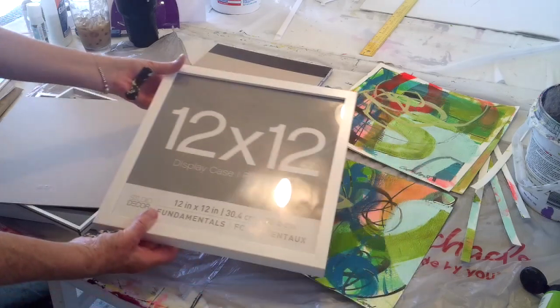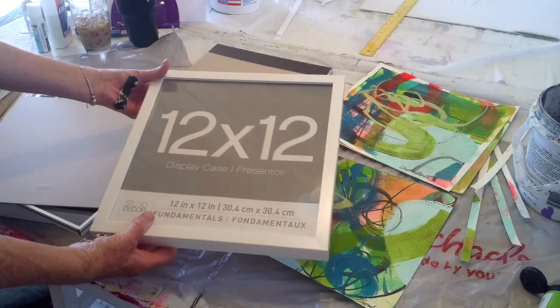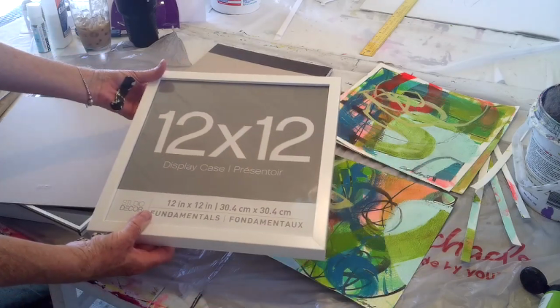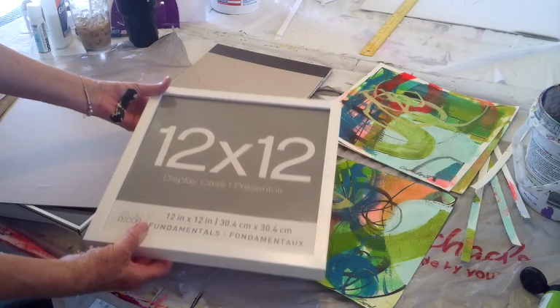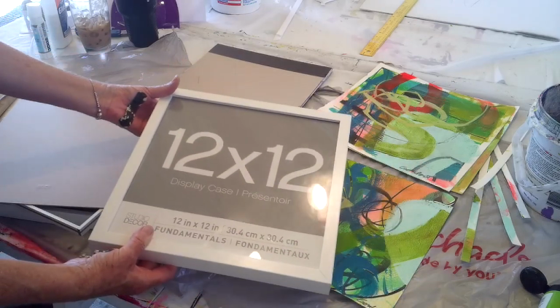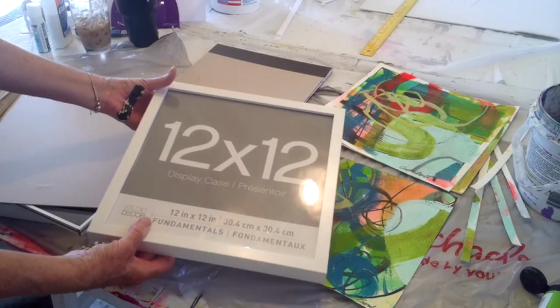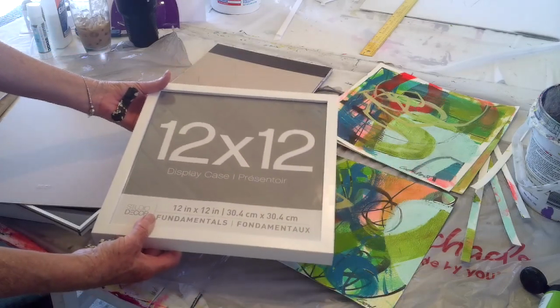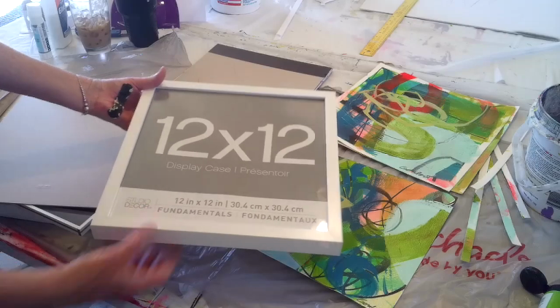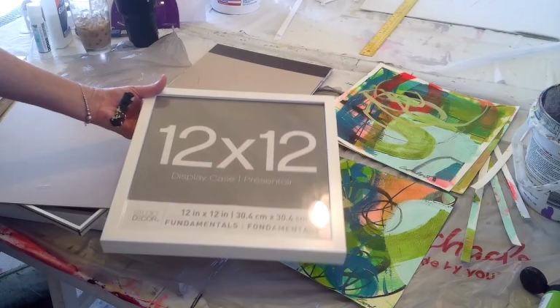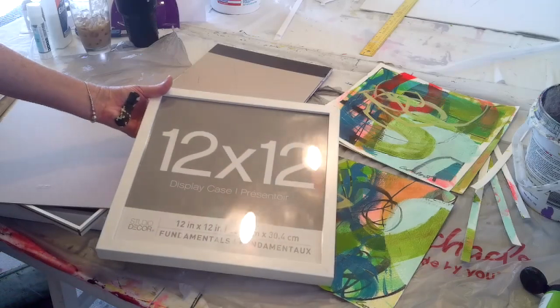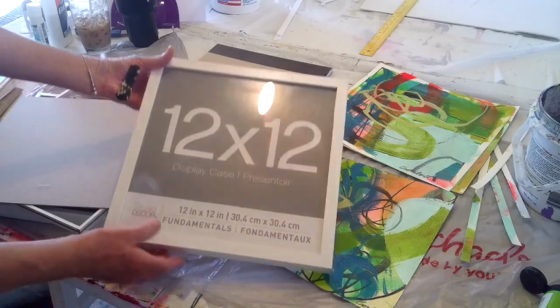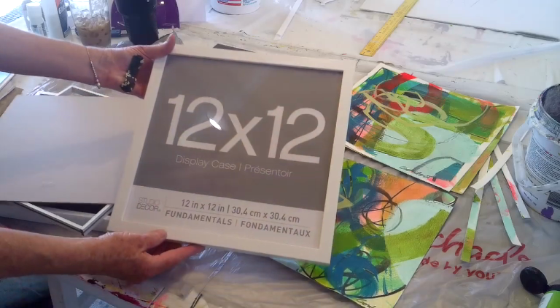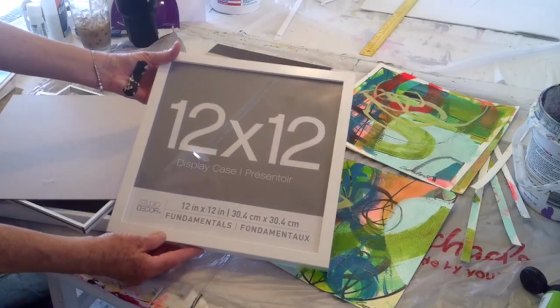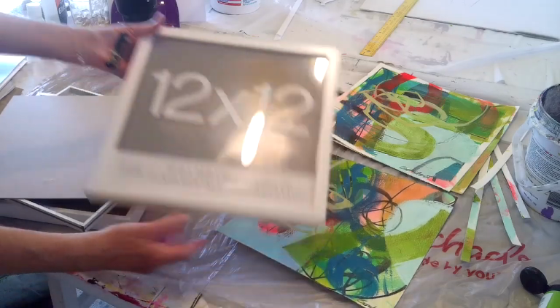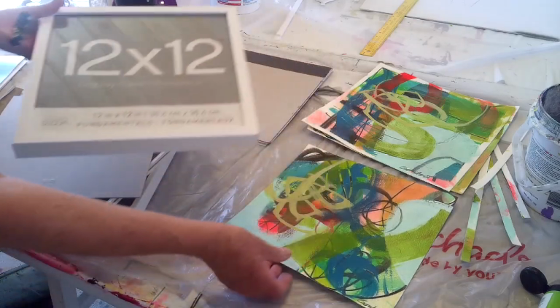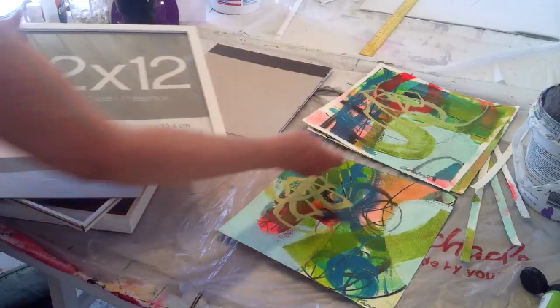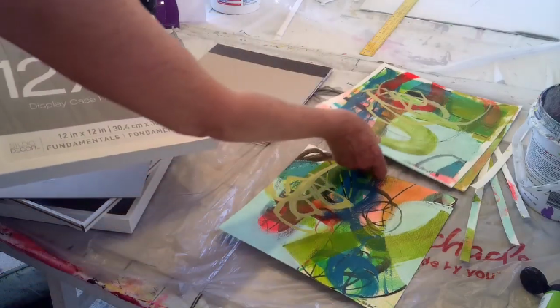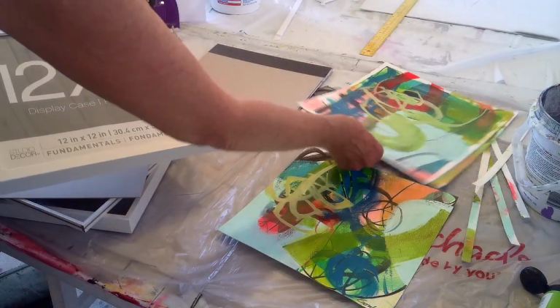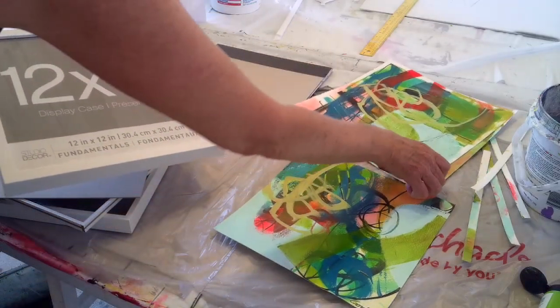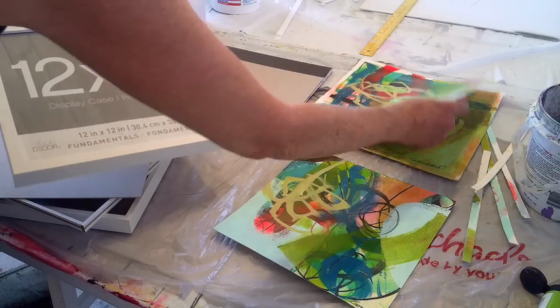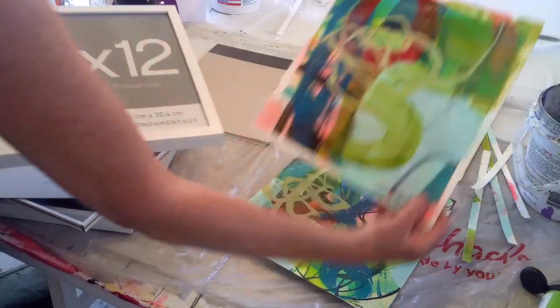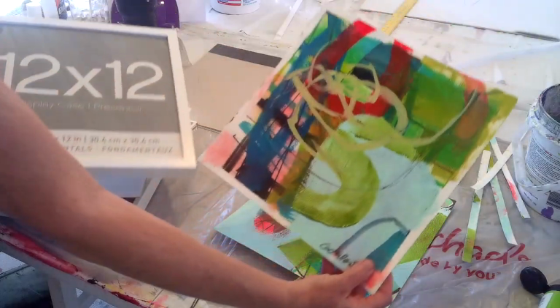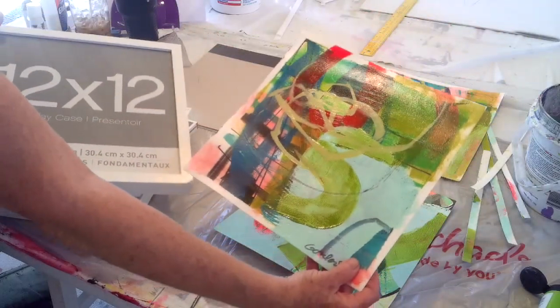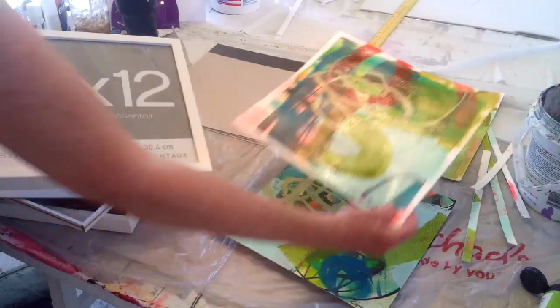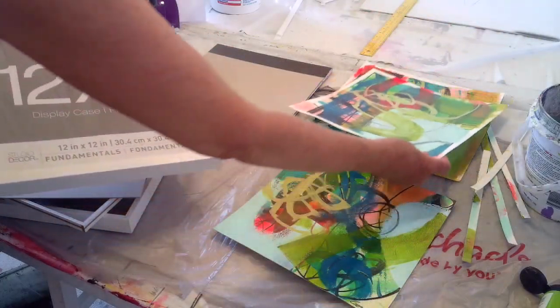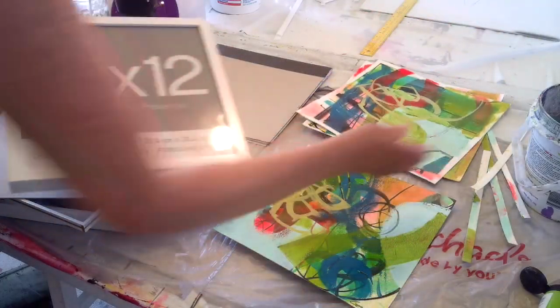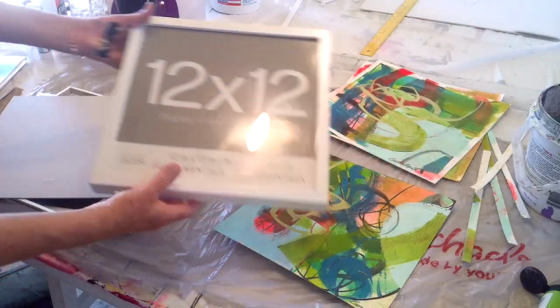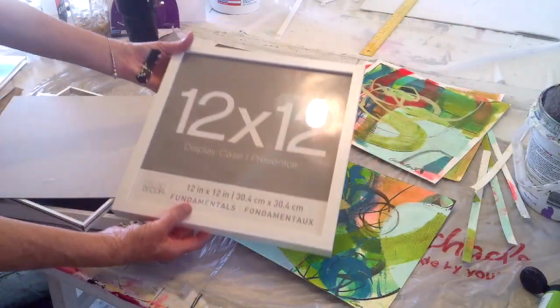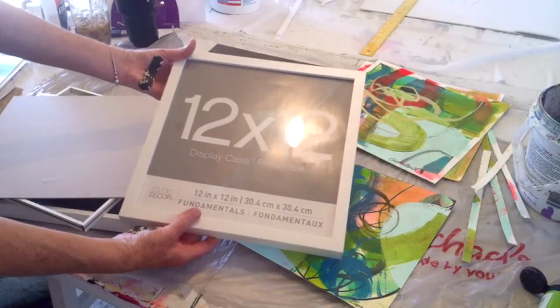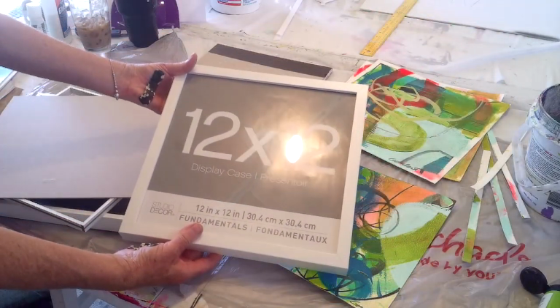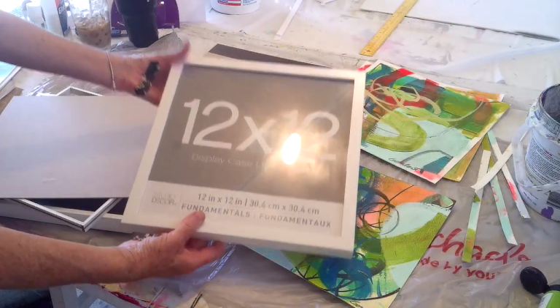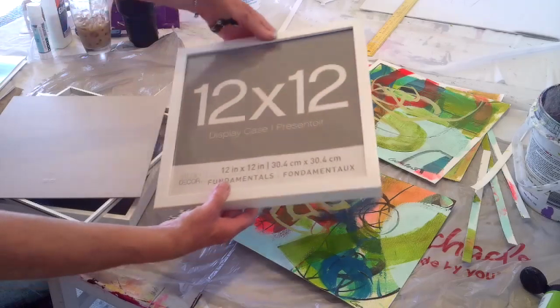Two frames for around $30. I'm doing 12 by 12 because my paper is 12 by 12. This is what it looks like in the store.